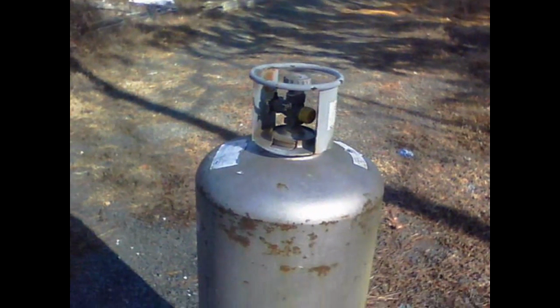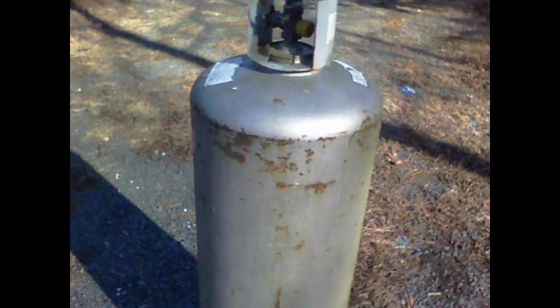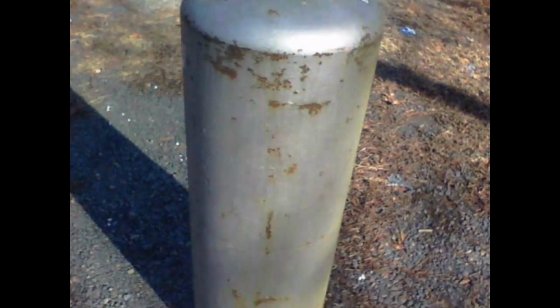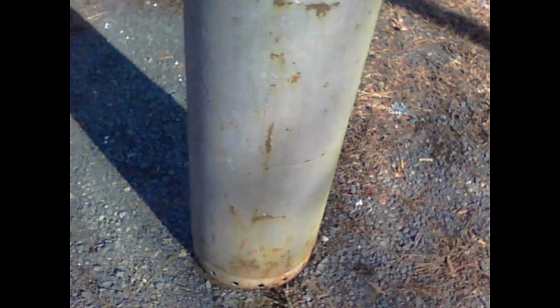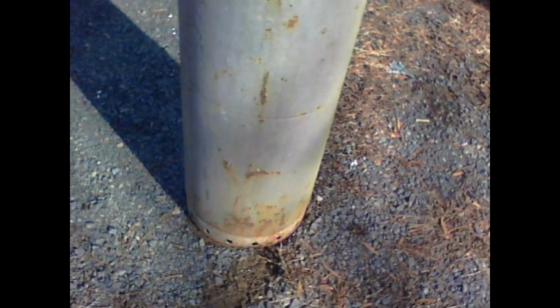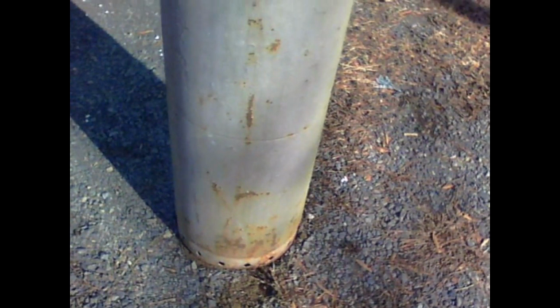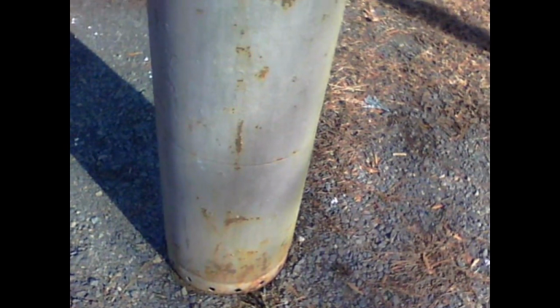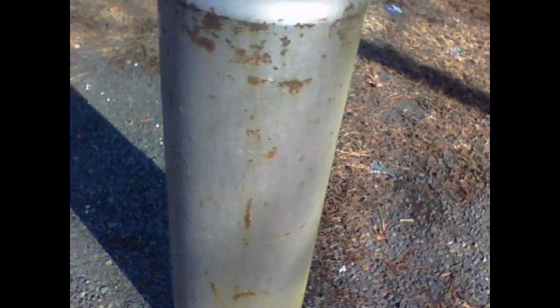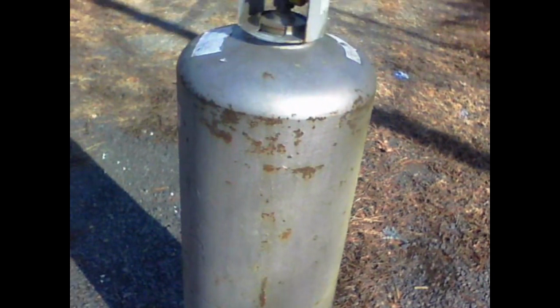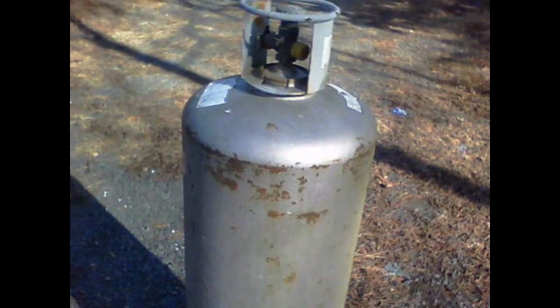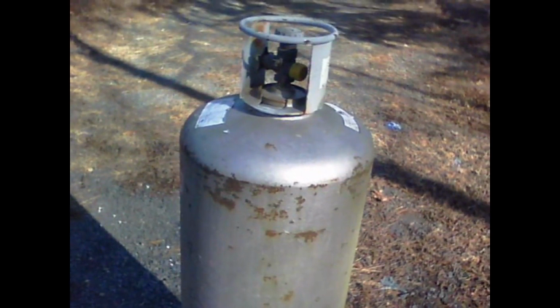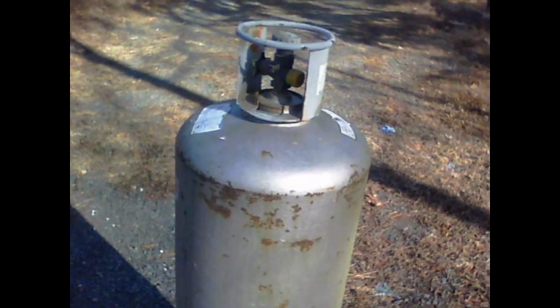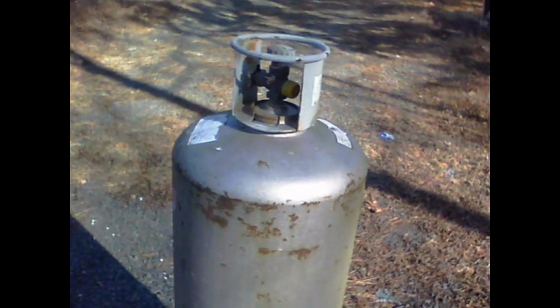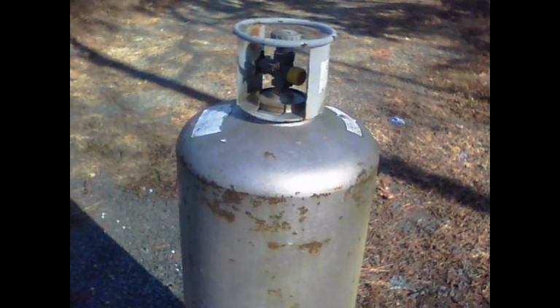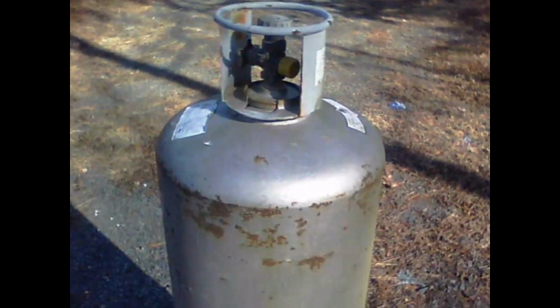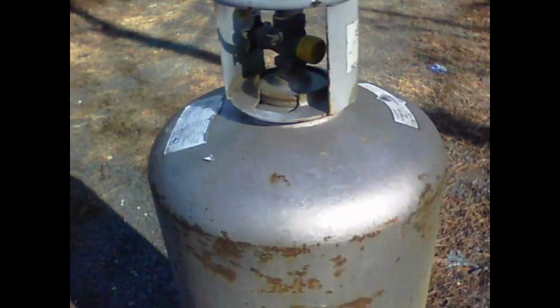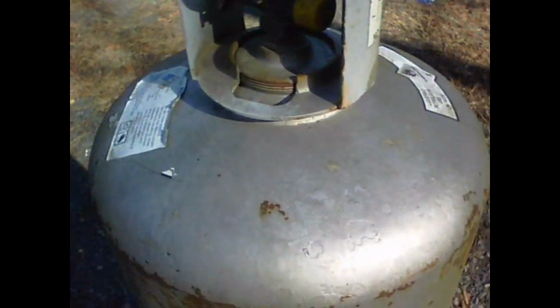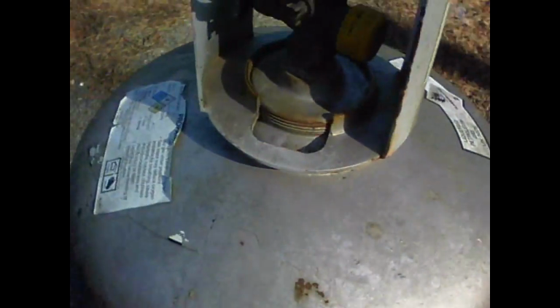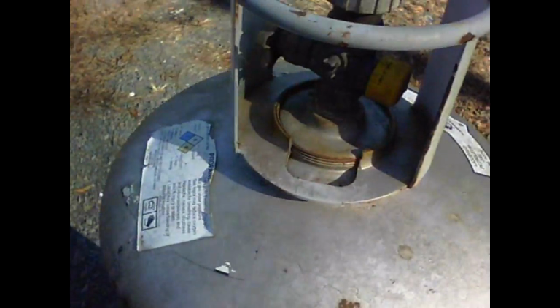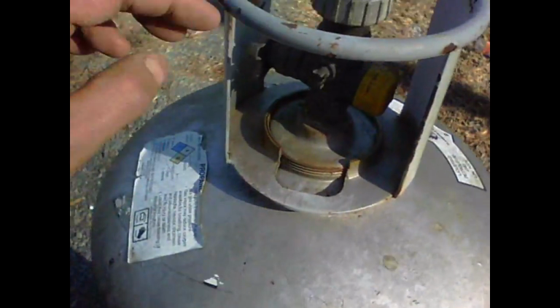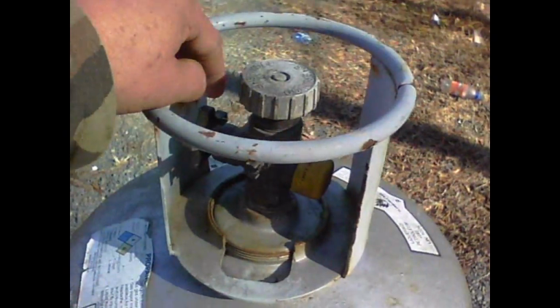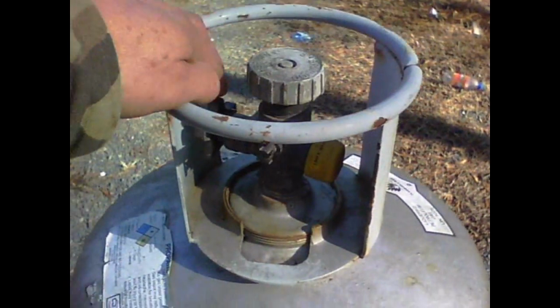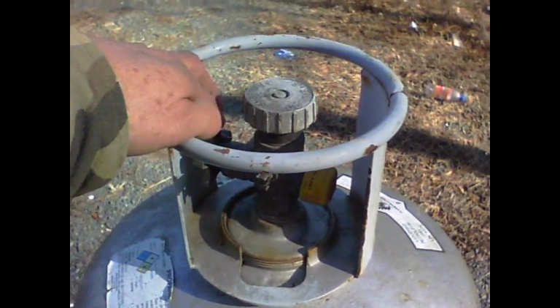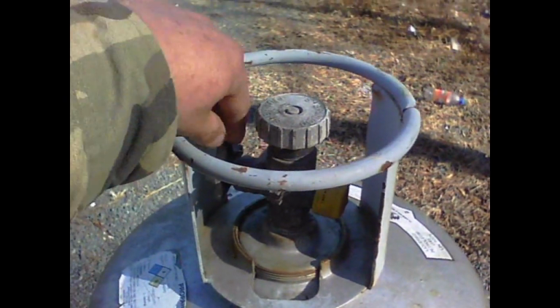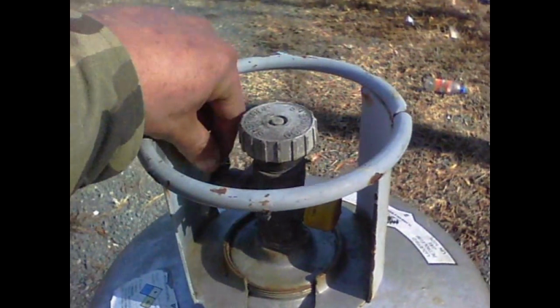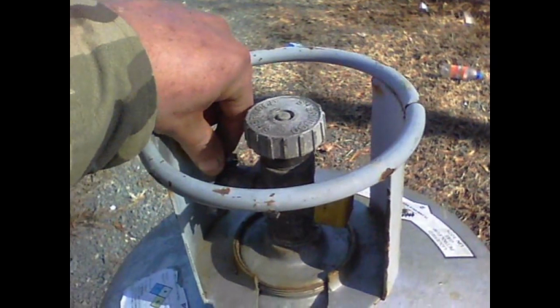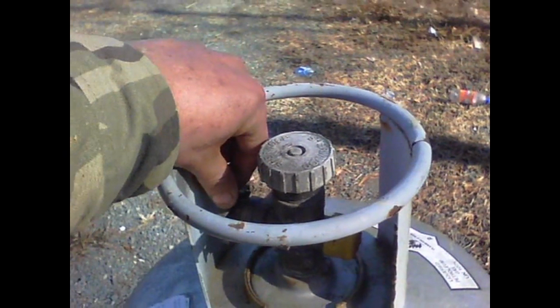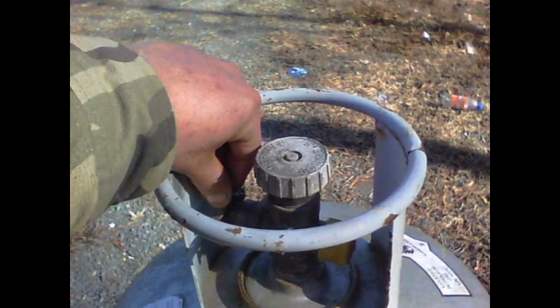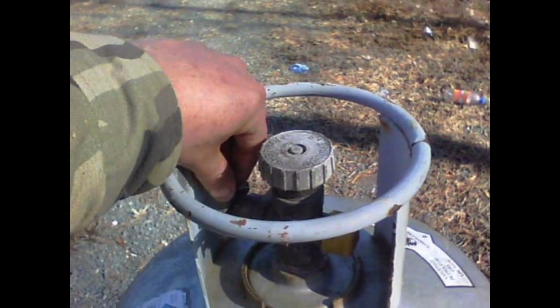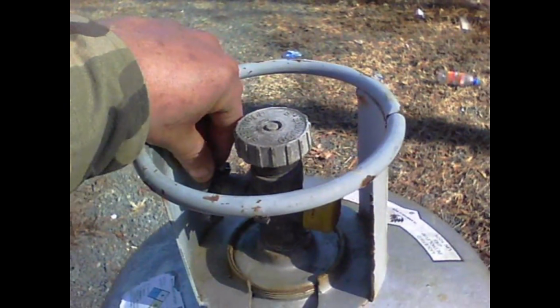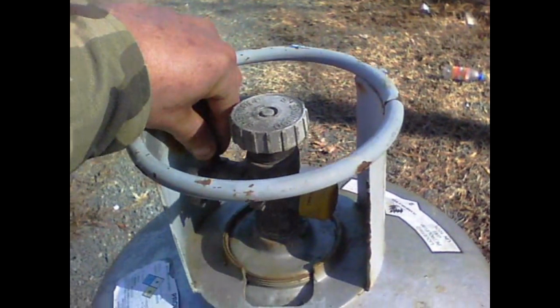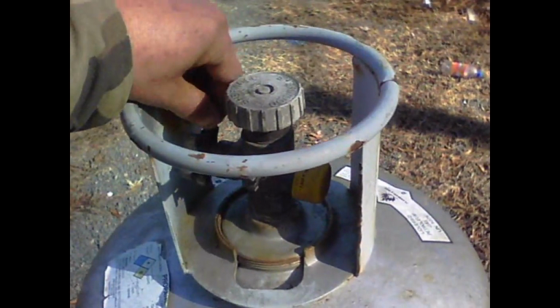I'm going to build one out of this 100-pound propane tank. This sucker is full of propane, so we're going to open it up and release all of it. No open flames.